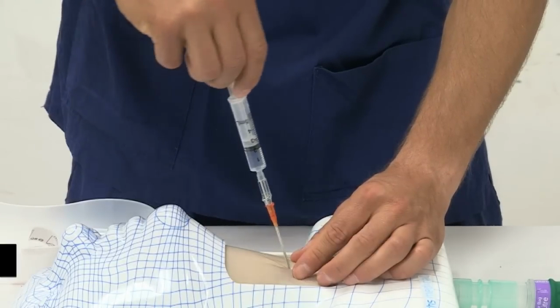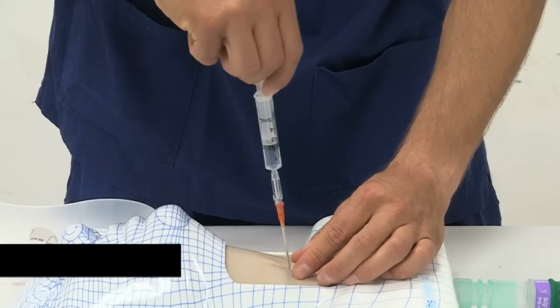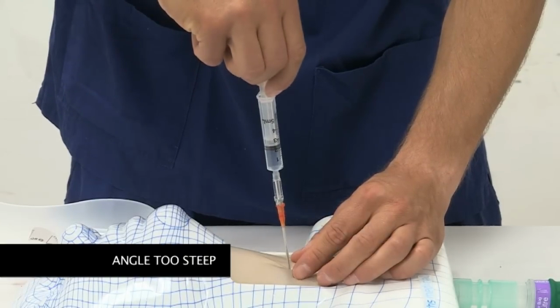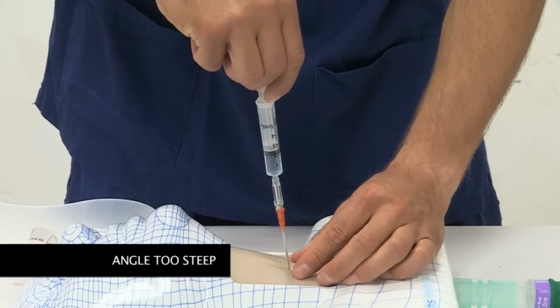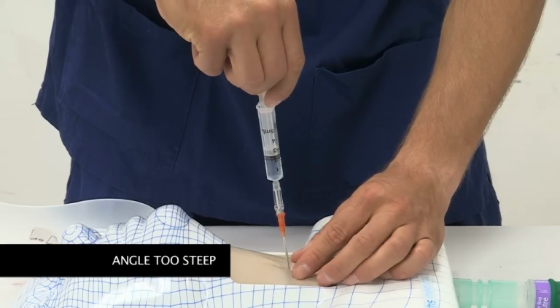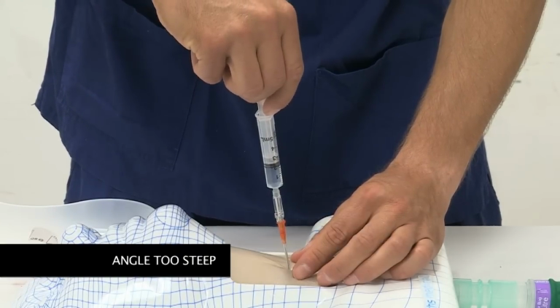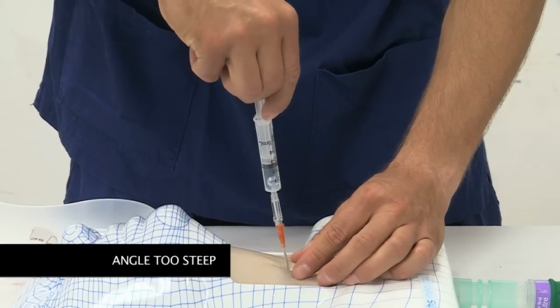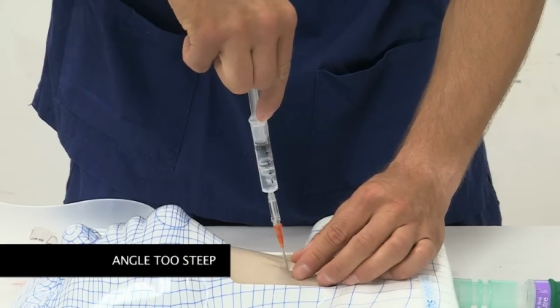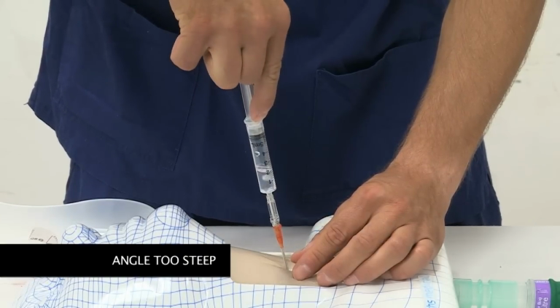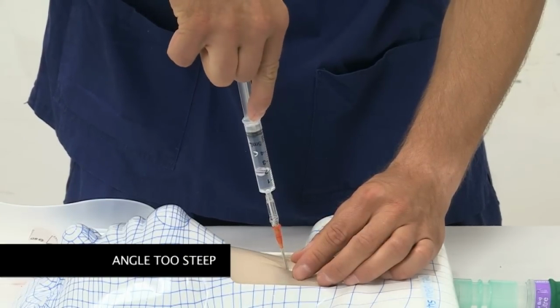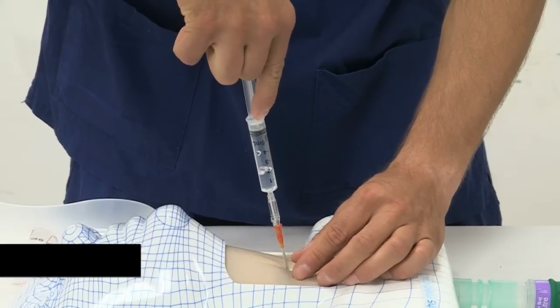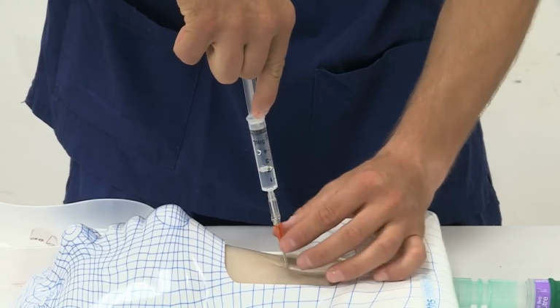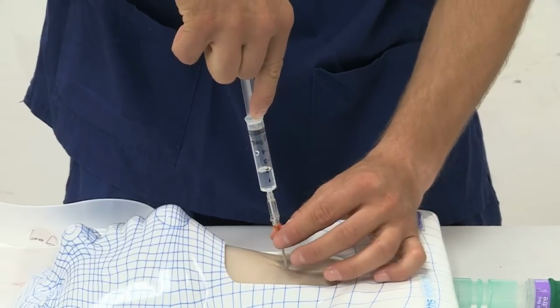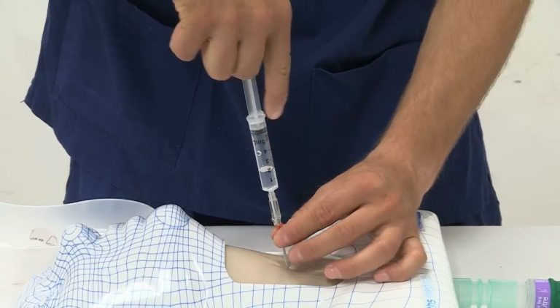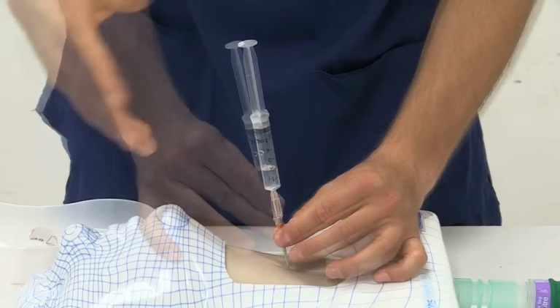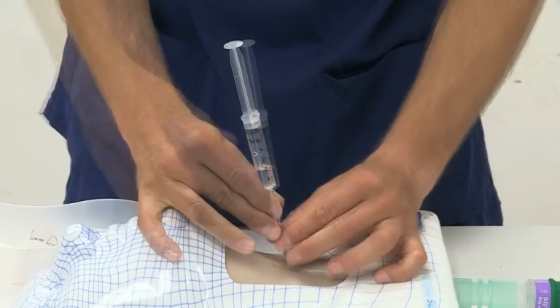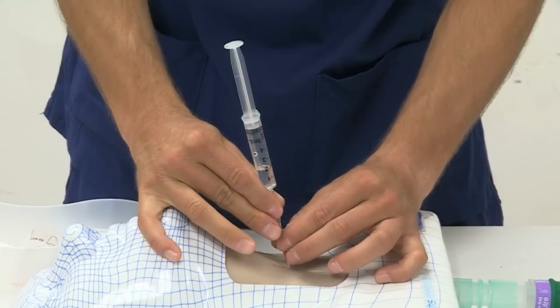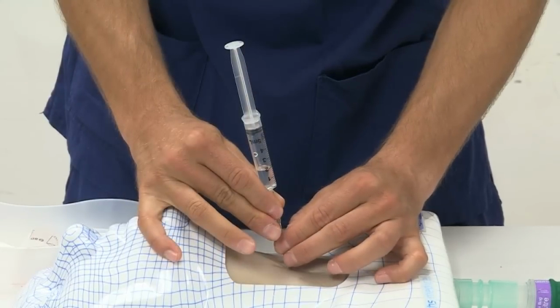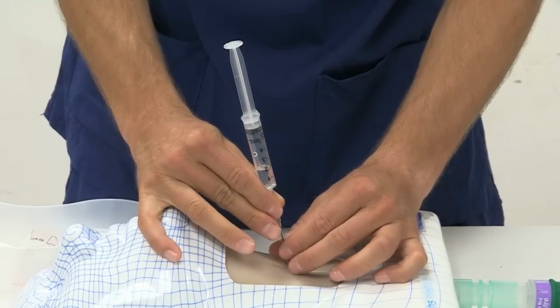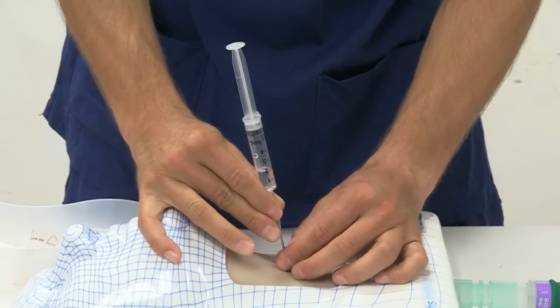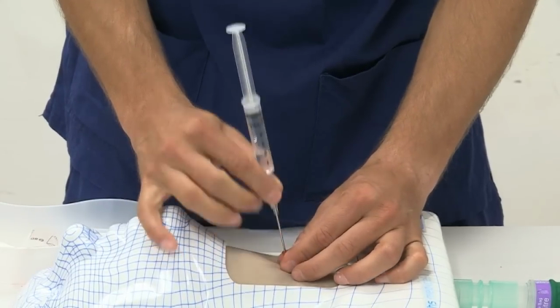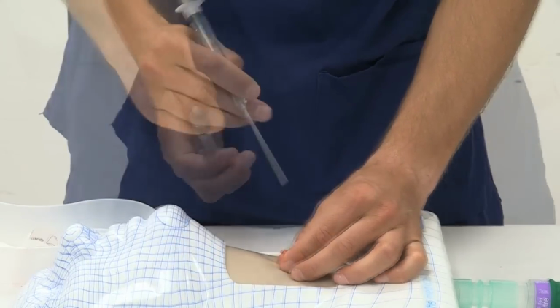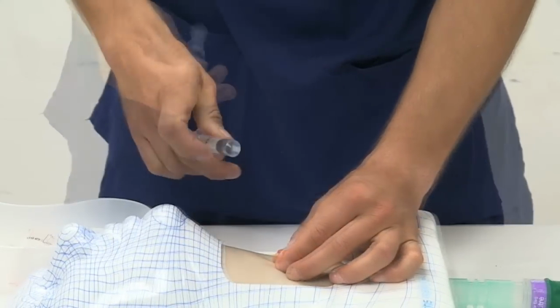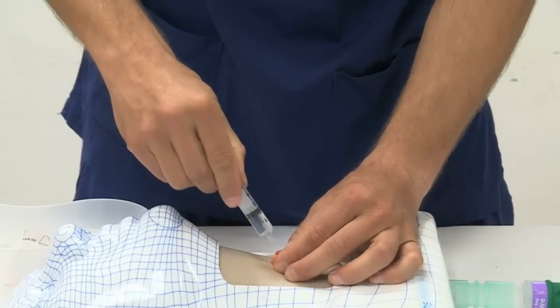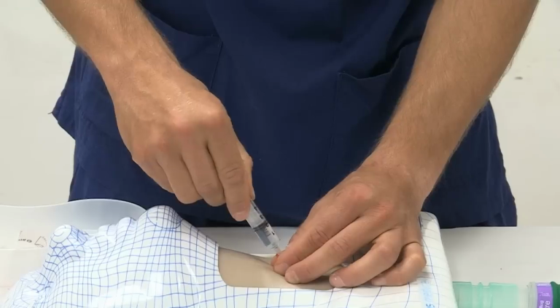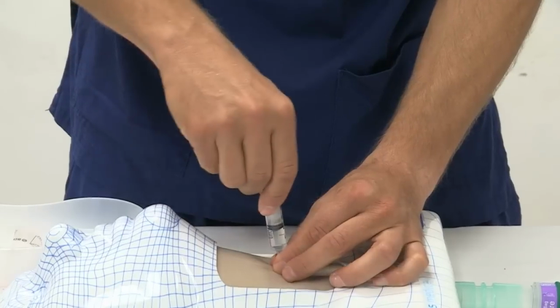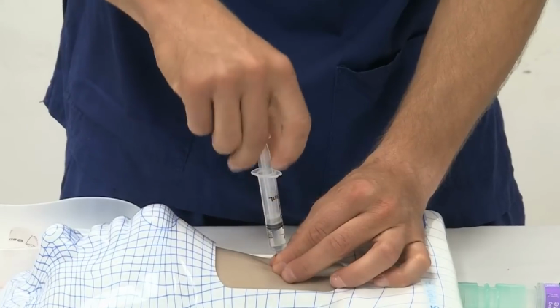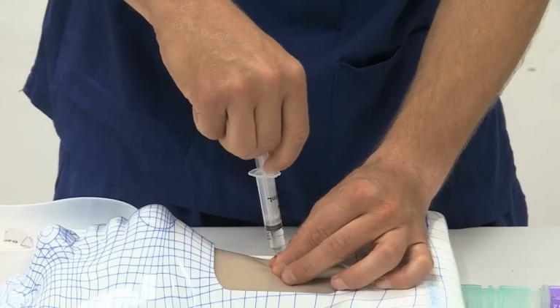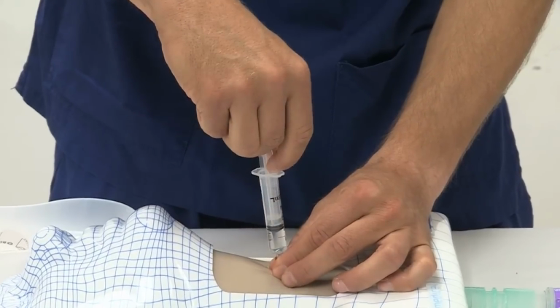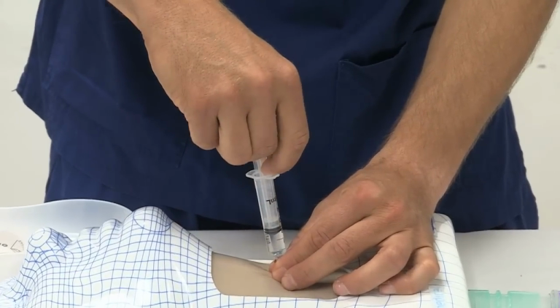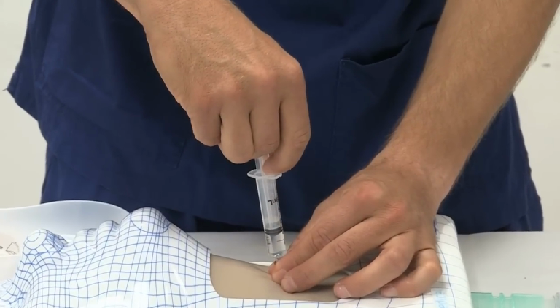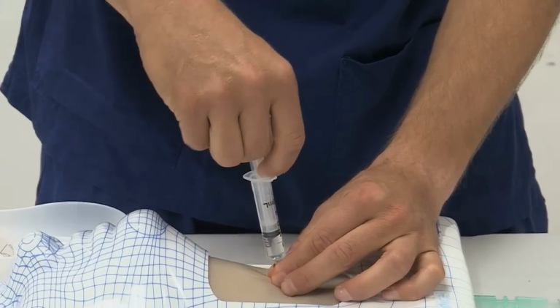Too steep an angle of insertion of the cannula can result in kinking of the cannula inside the airway and failure to freely aspirate air, or can potentially result in perforation of the posterior wall of the trachea.